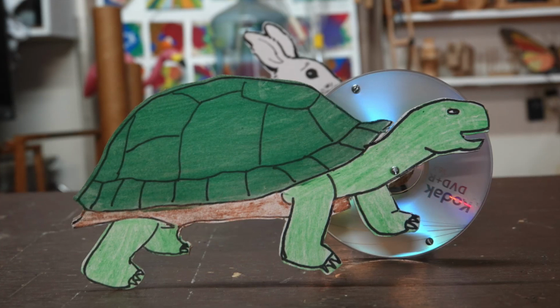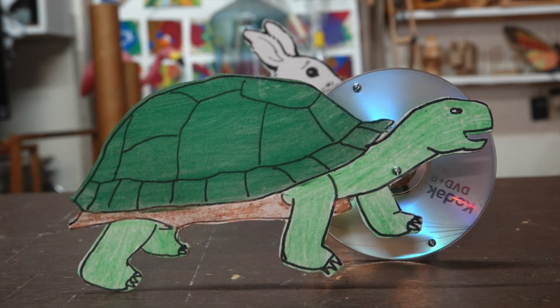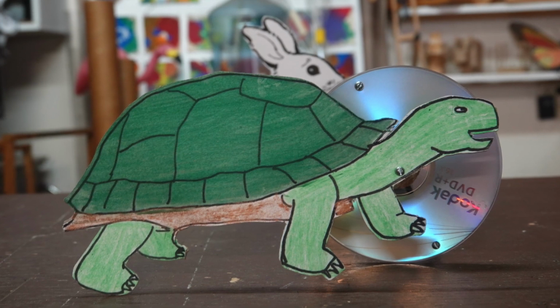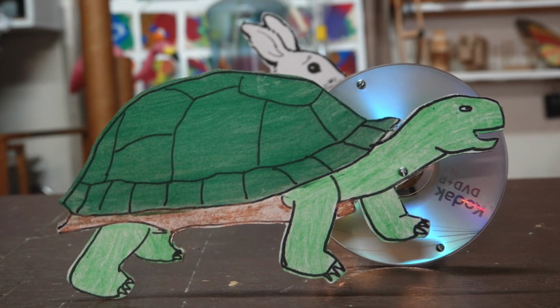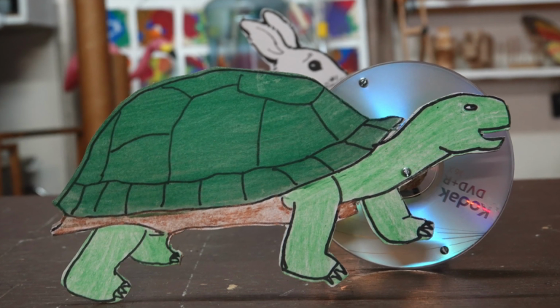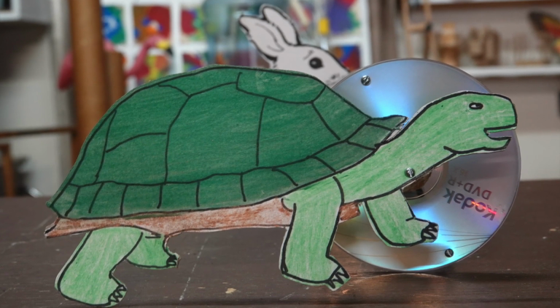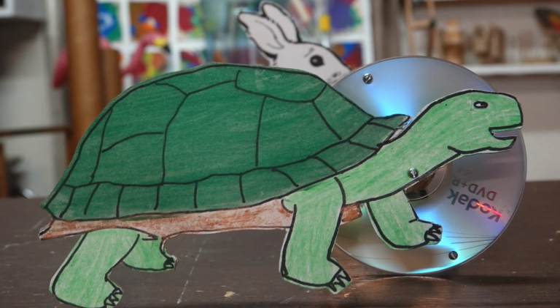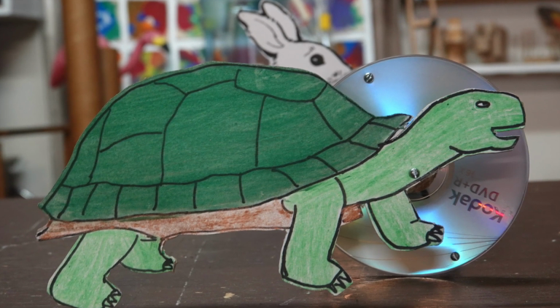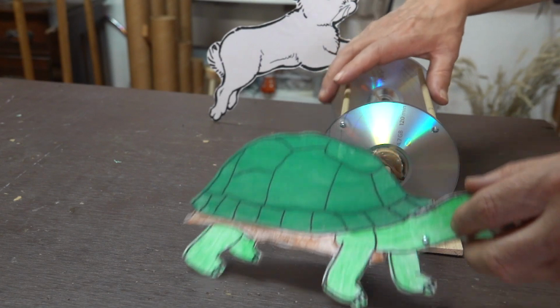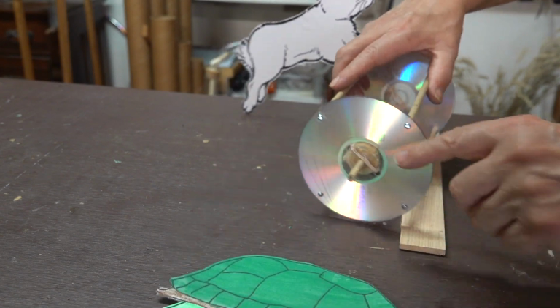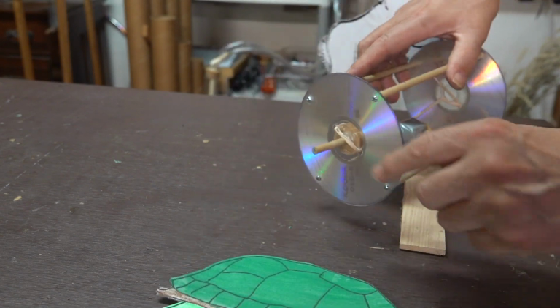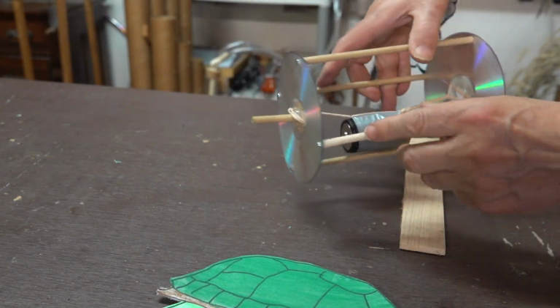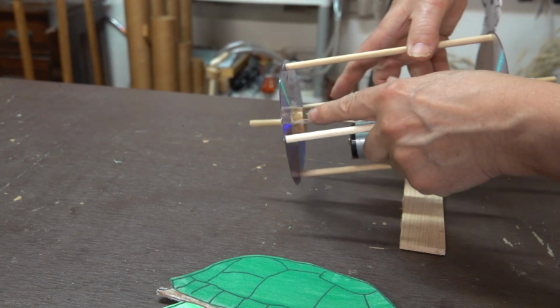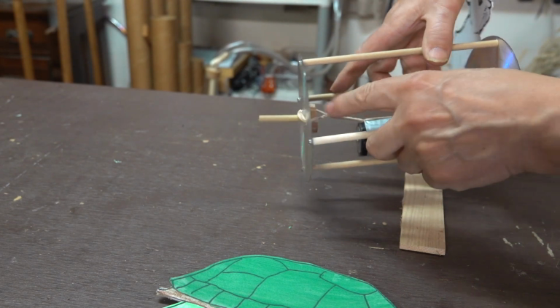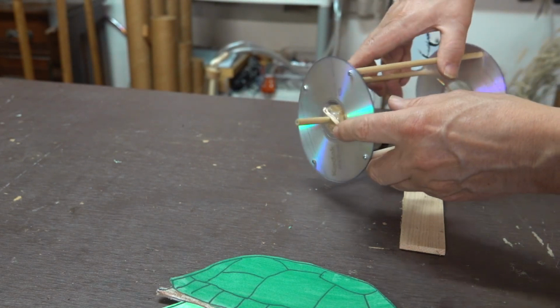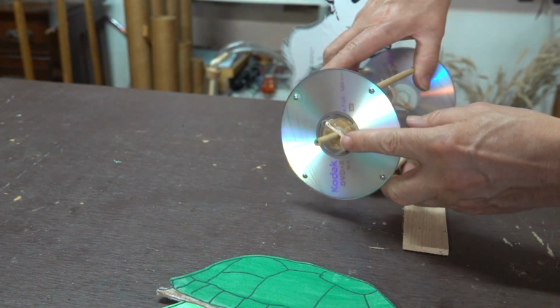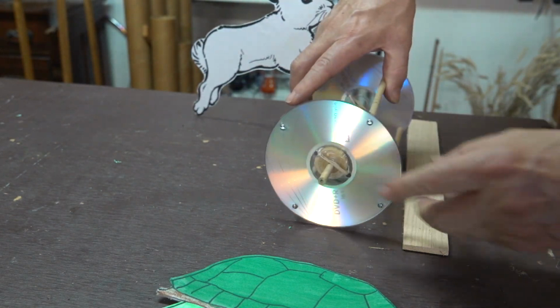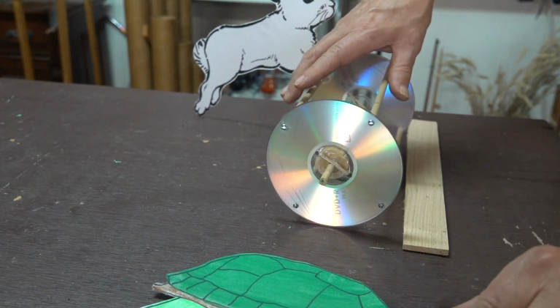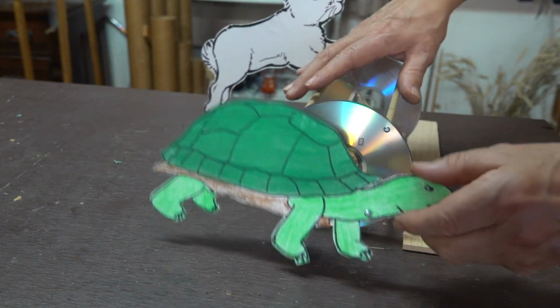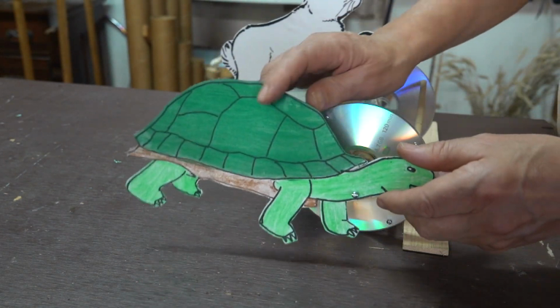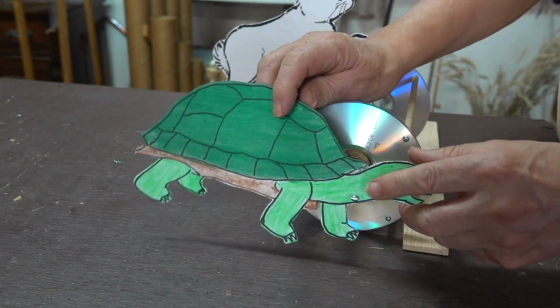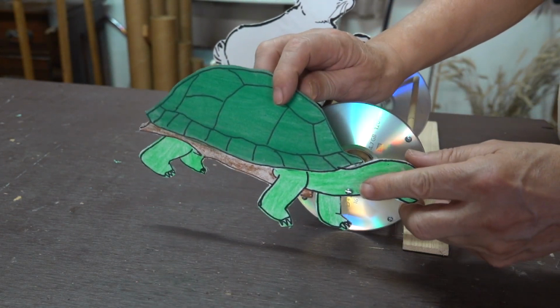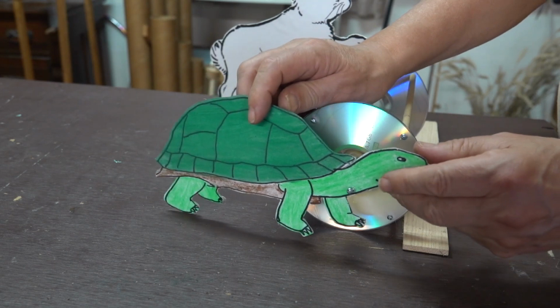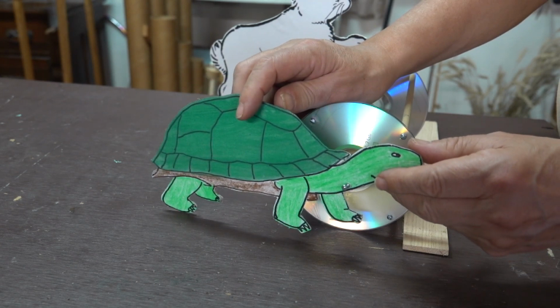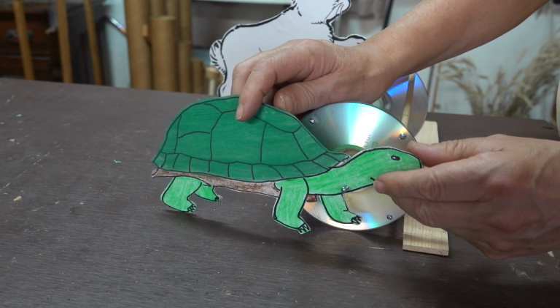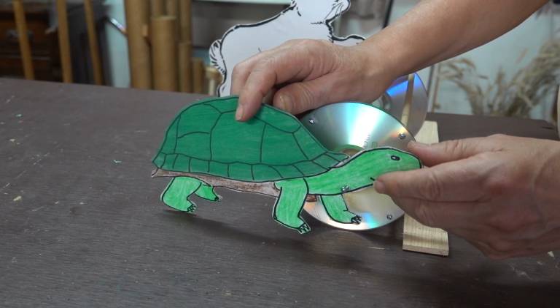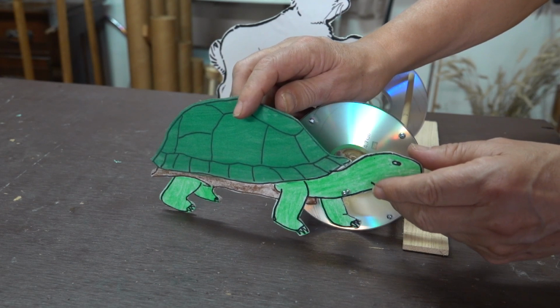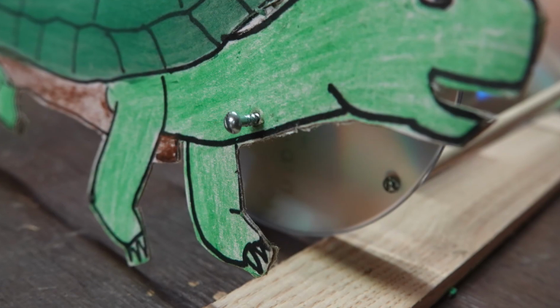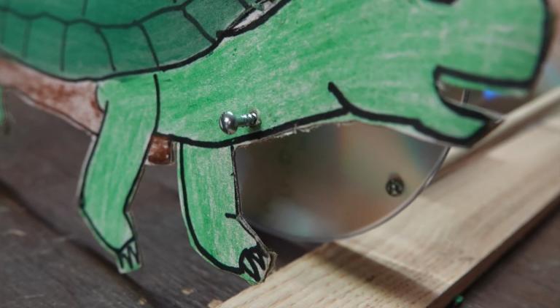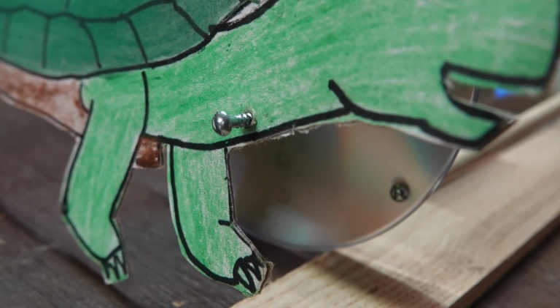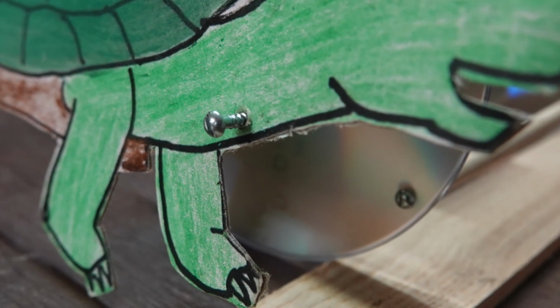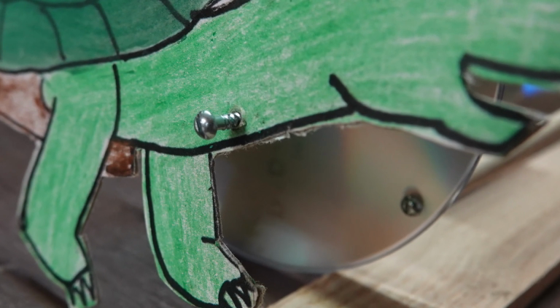With a slight change to the rollback toy I can add this turtle. To keep the turtle from moving up and down it's simply attached to an axle that's located at the center of one of the wheels. It's going to be held in place by a small screw that screws into the center of that axle.